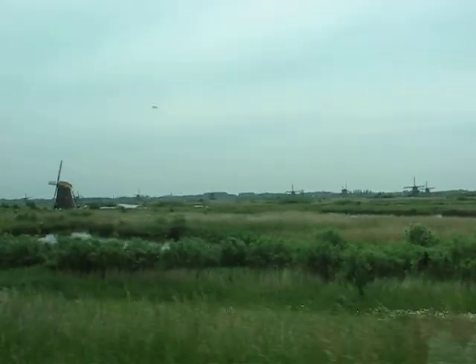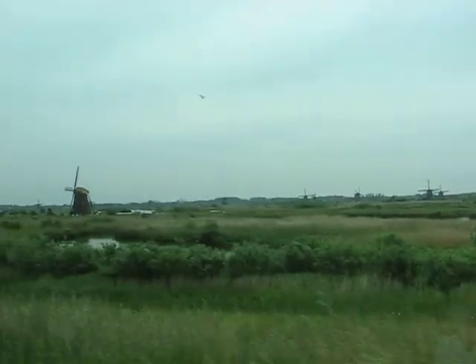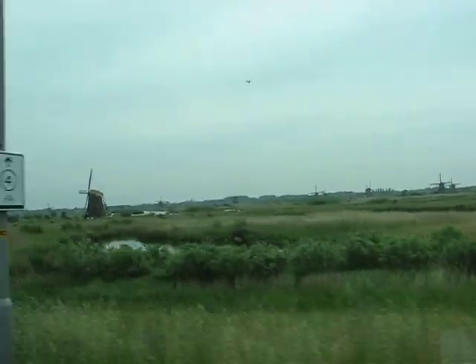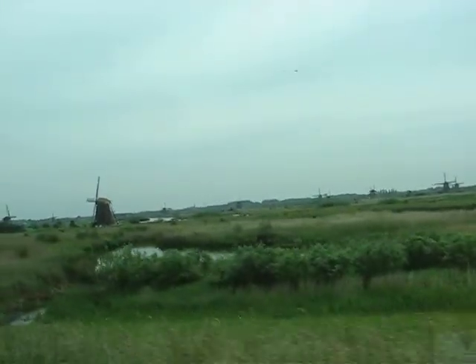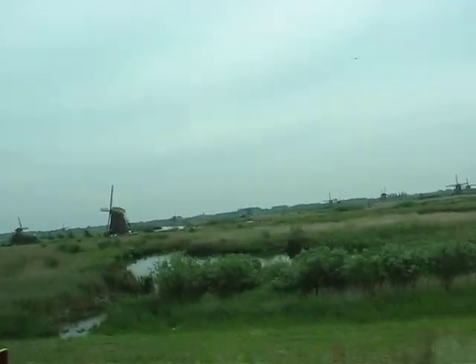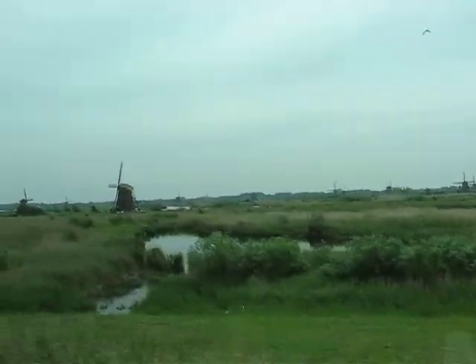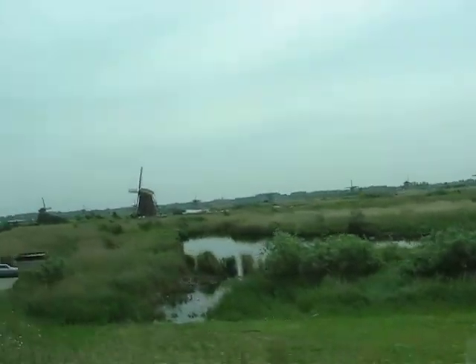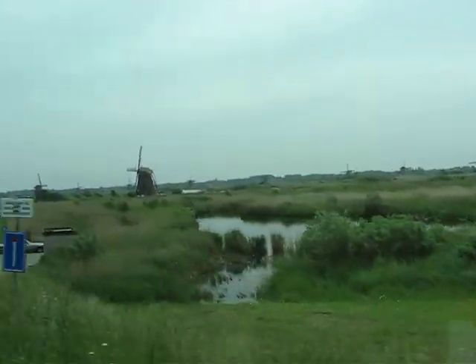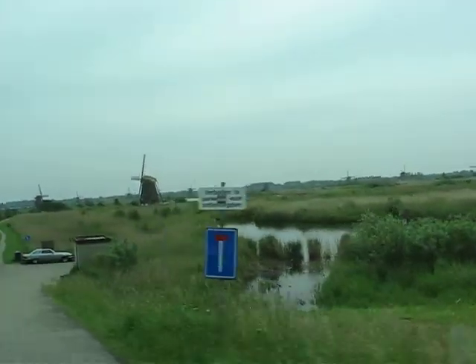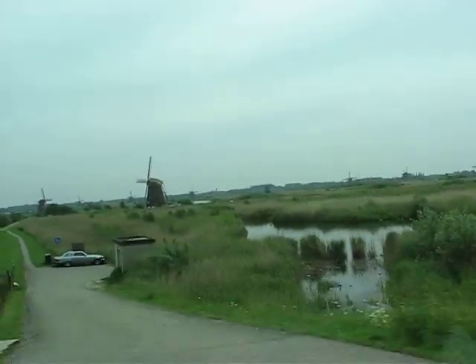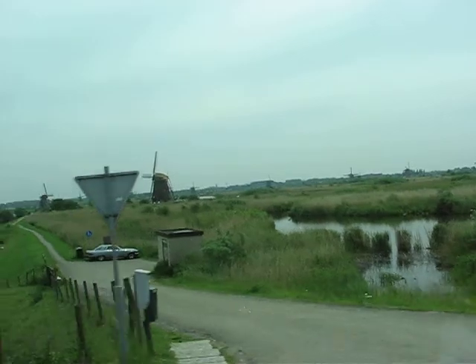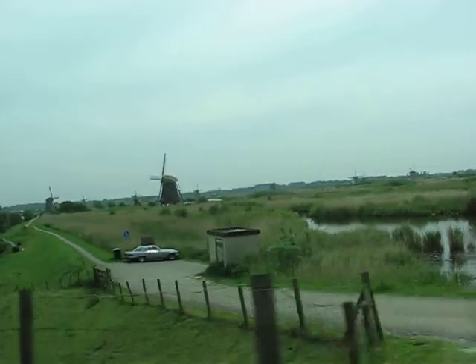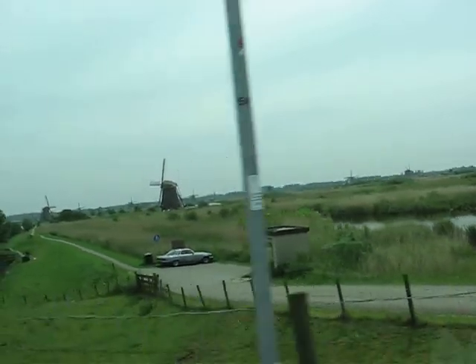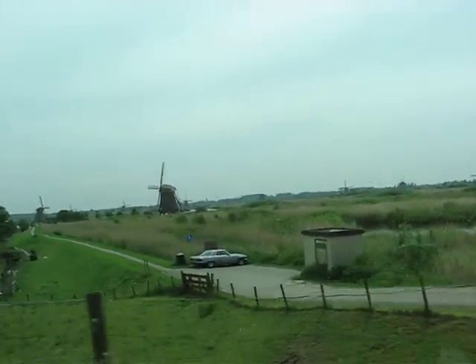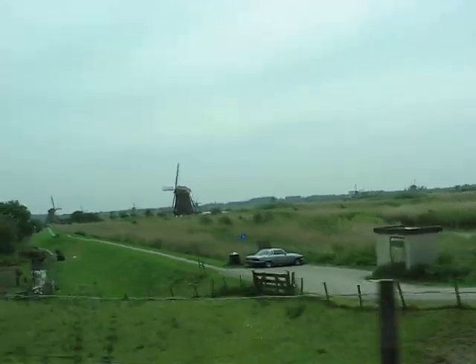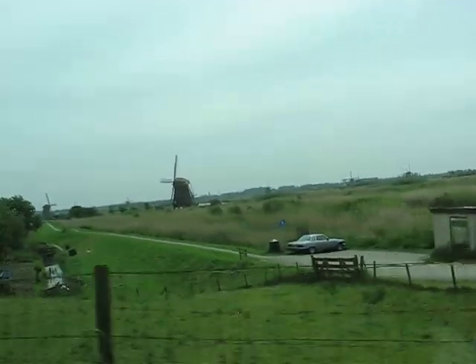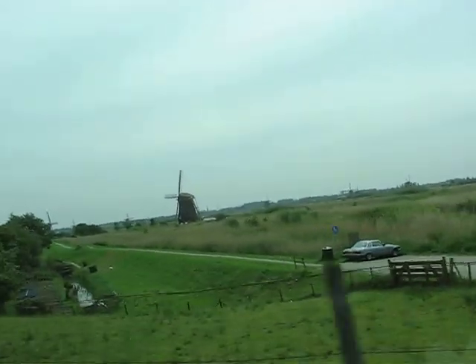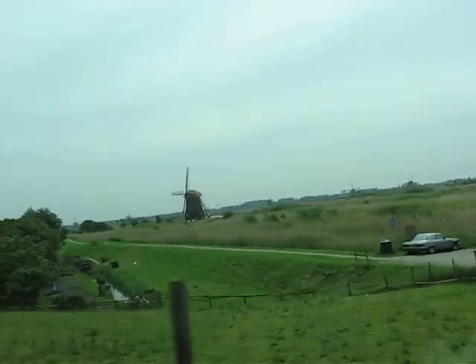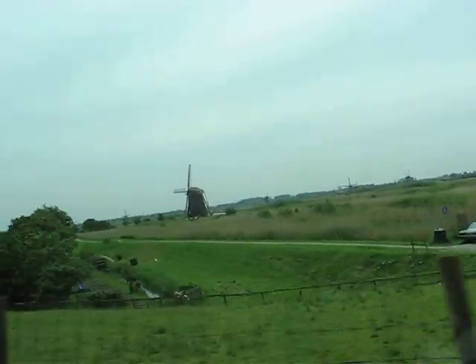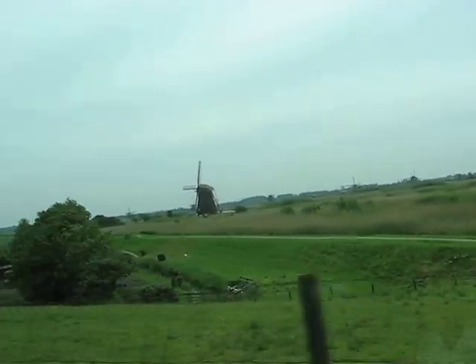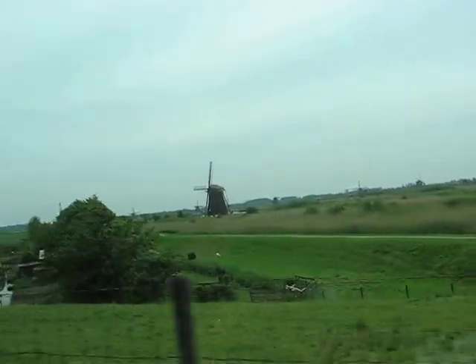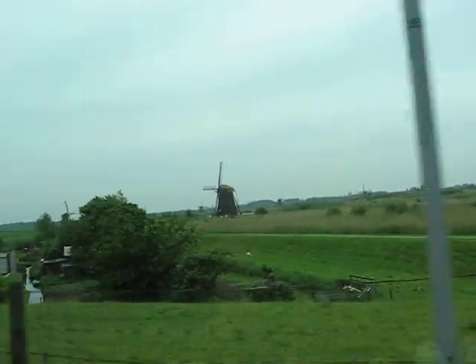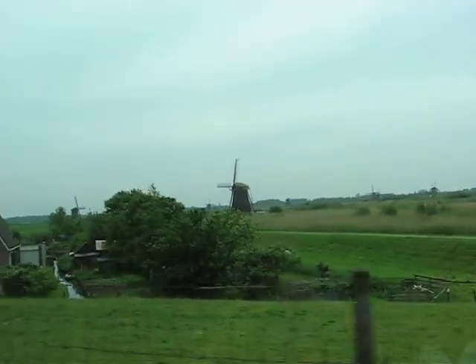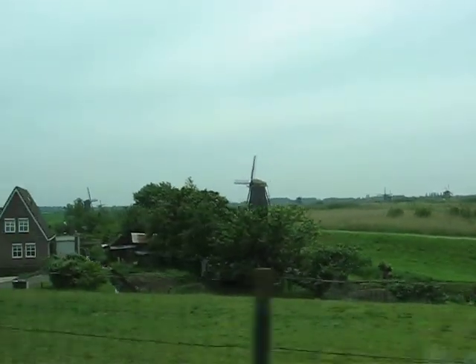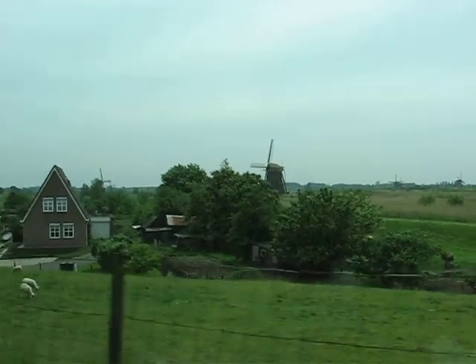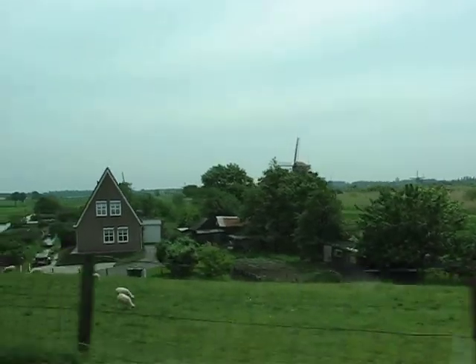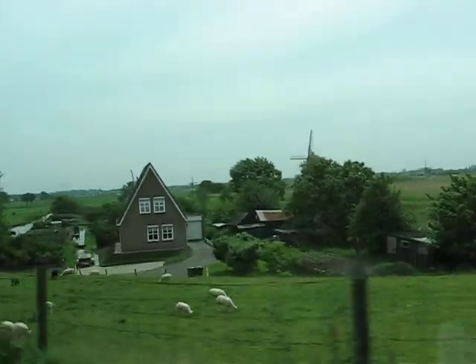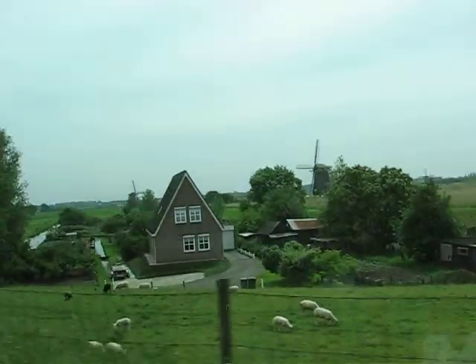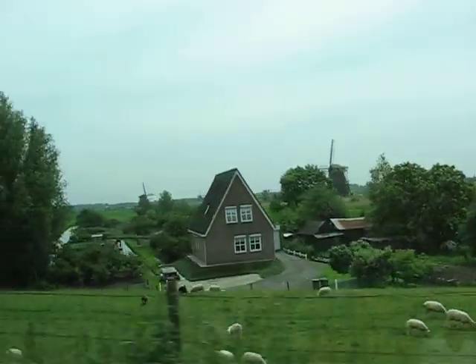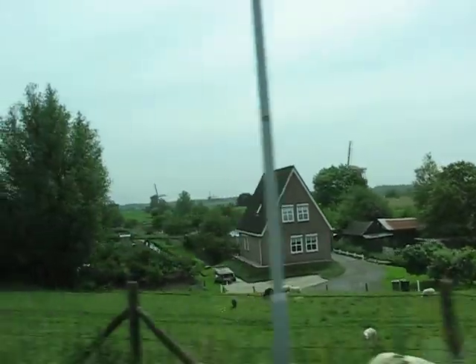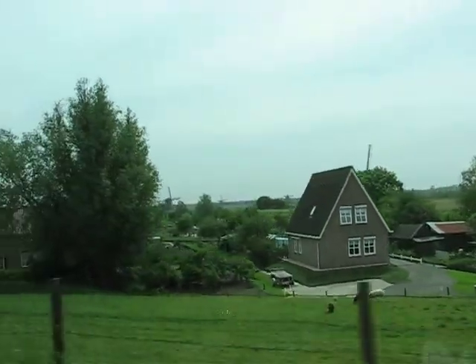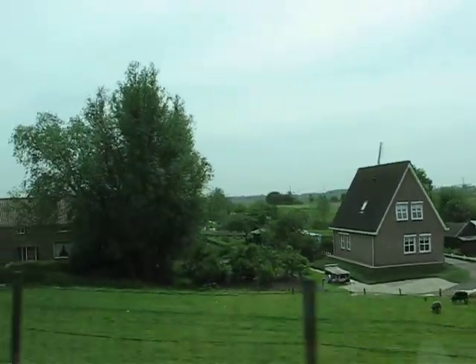We just took a boat tour and went up along all of them, then turned around and came back down. So for all of you people that are not in Holland, eat your heart out baby!